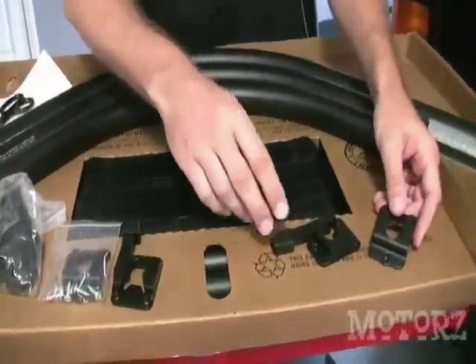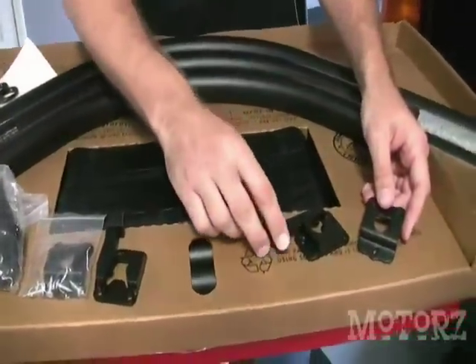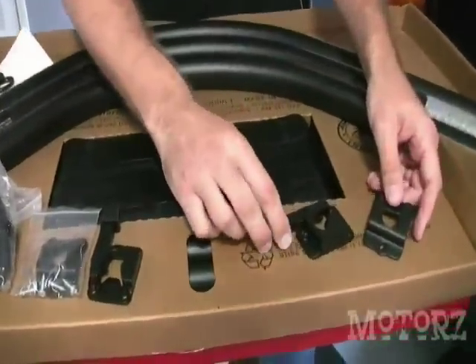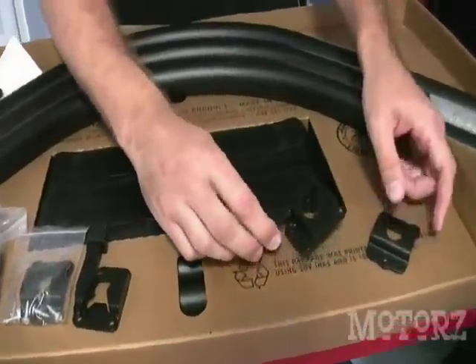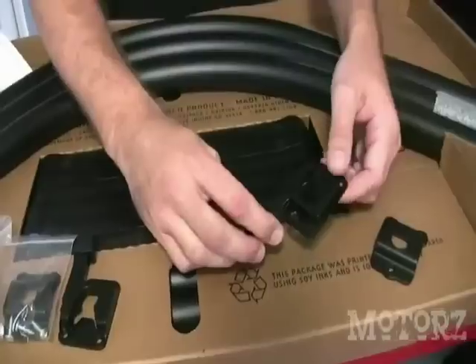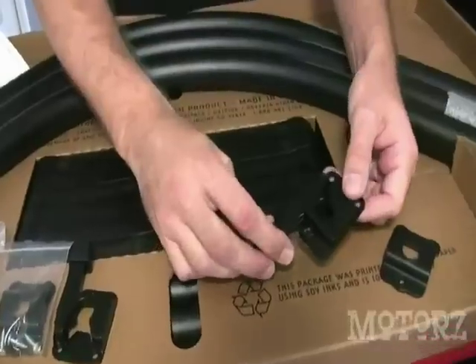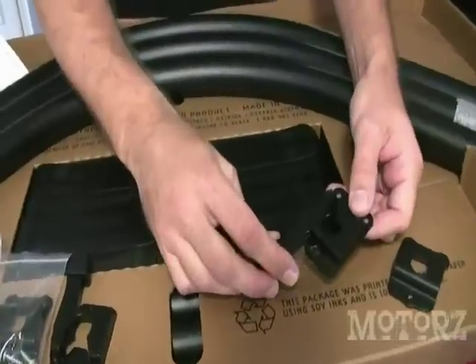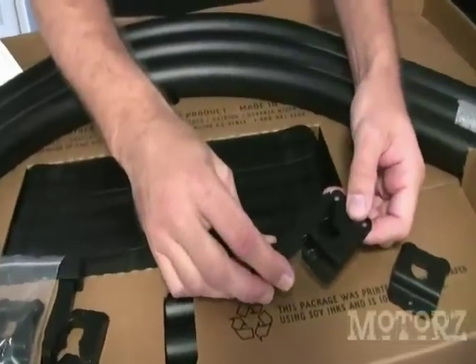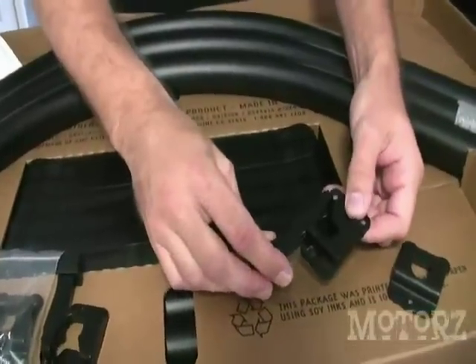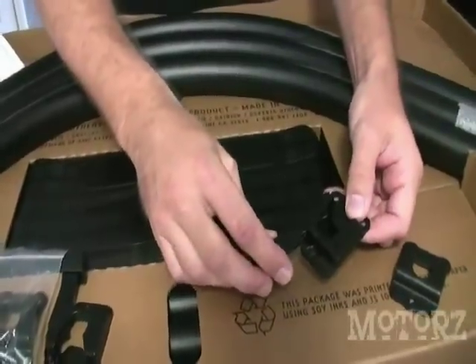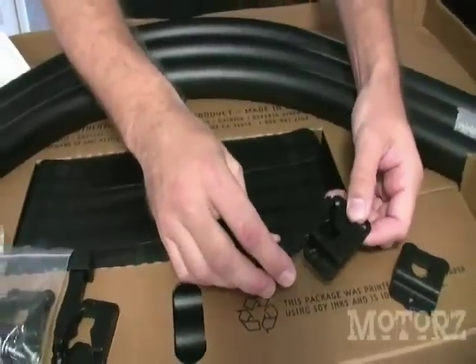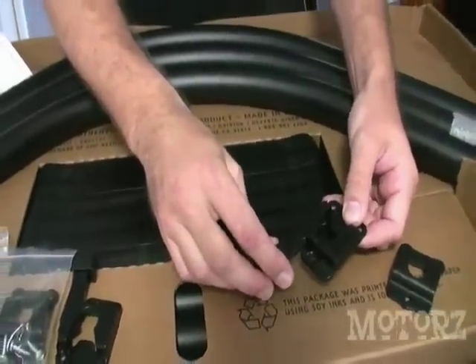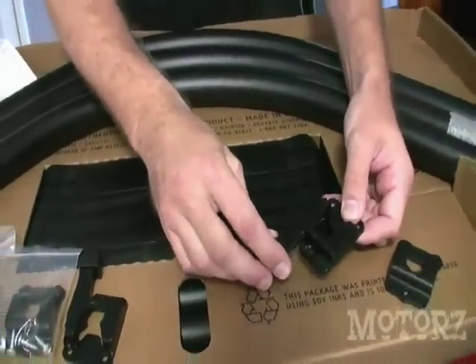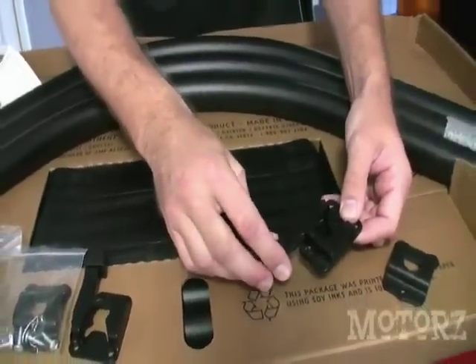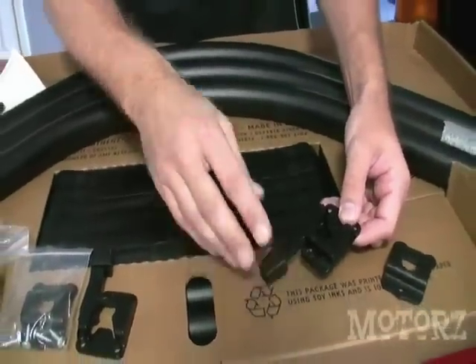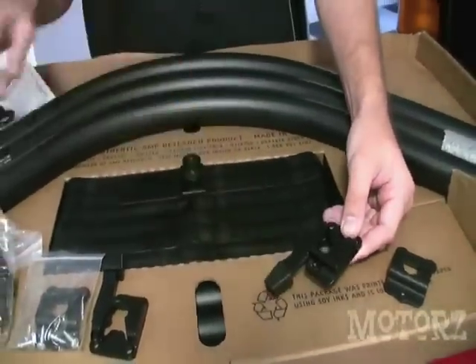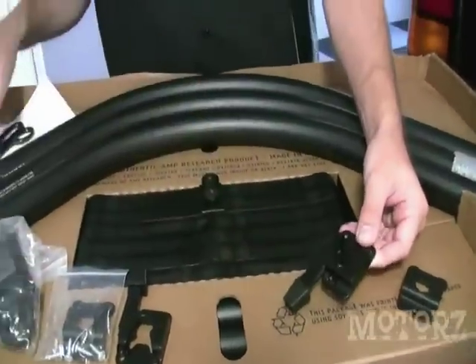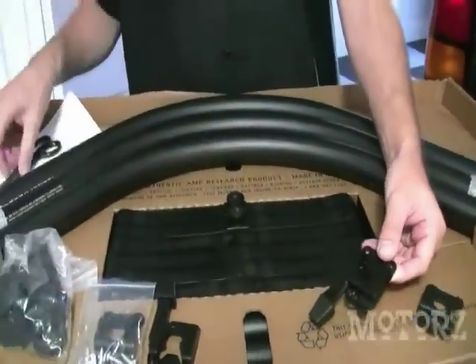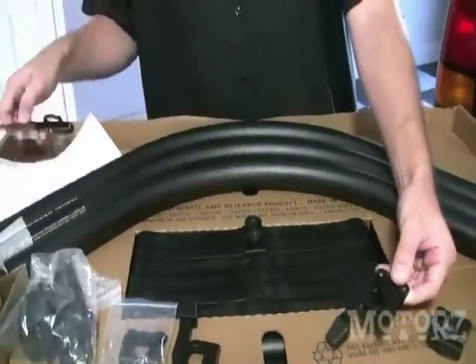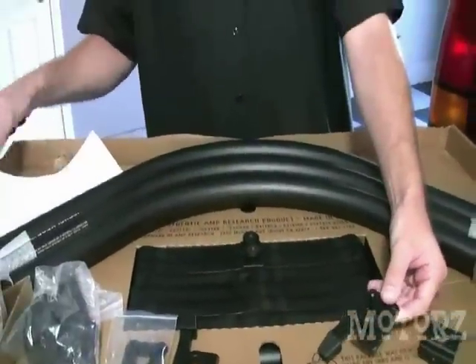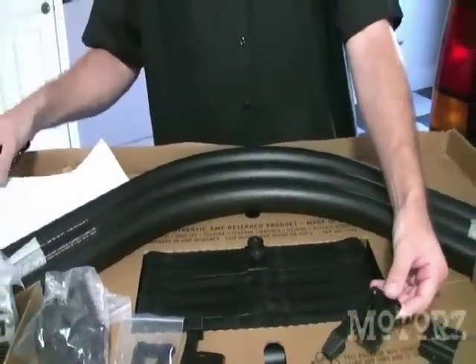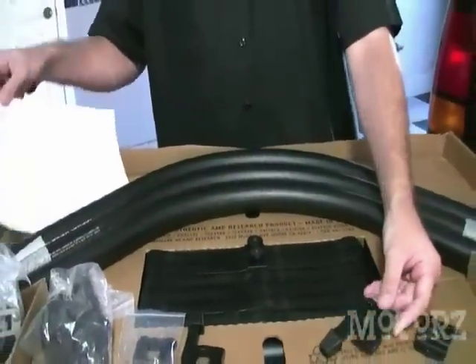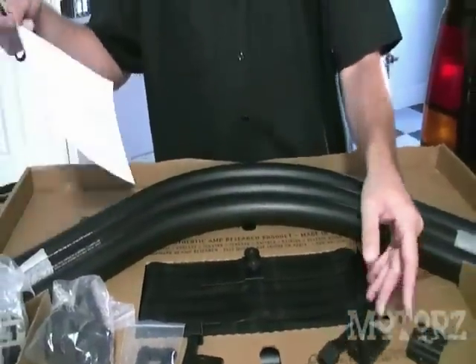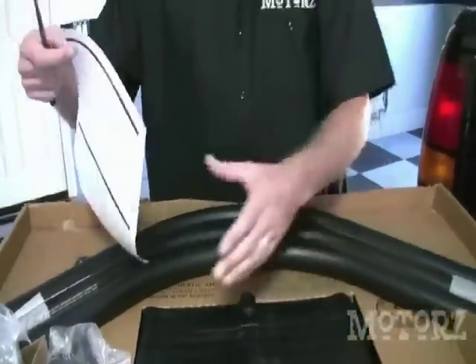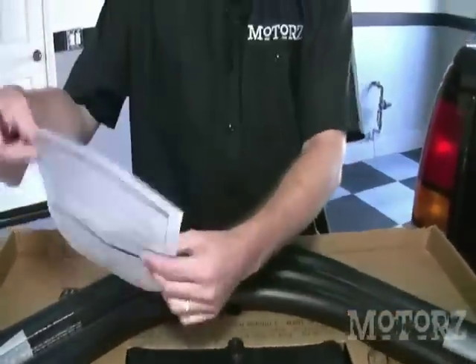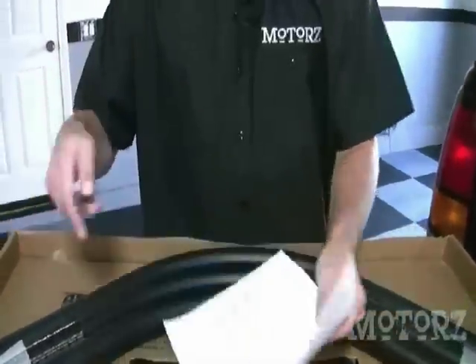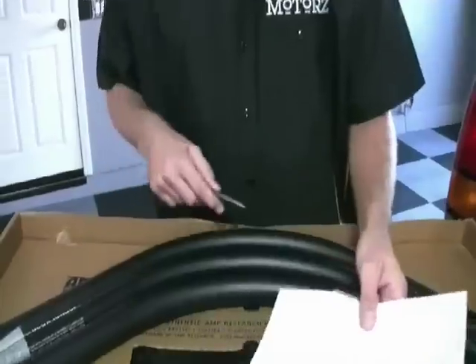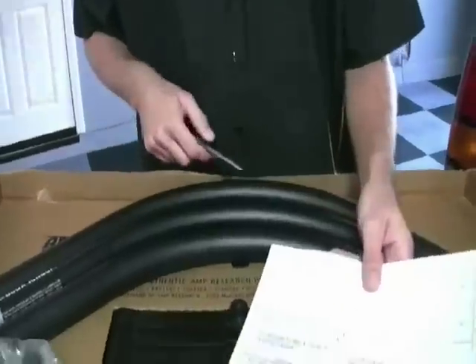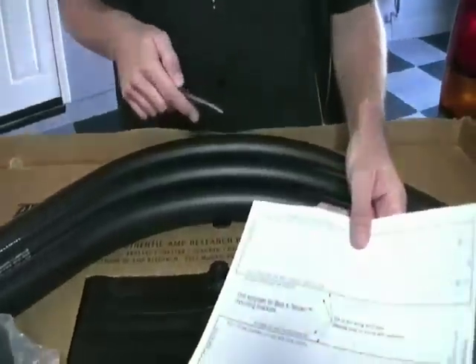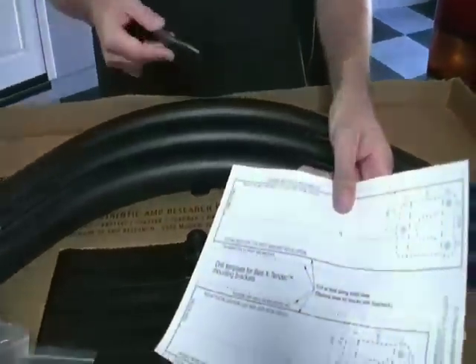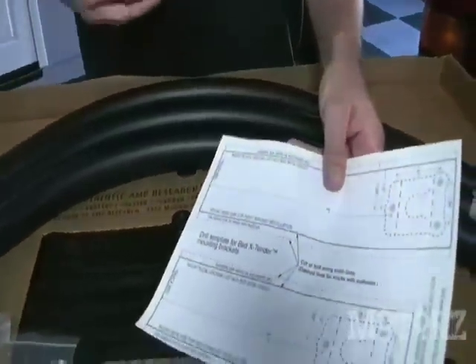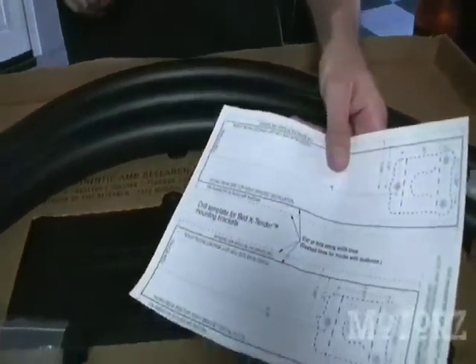Amp Research supplied us this quick latch, which is going to allow us to take the bed extender off at any angle. In order to mount these, we have to use the template also provided by Amp Research.